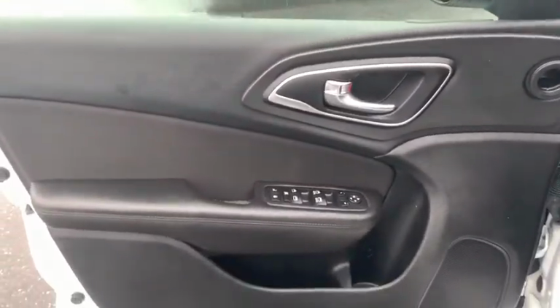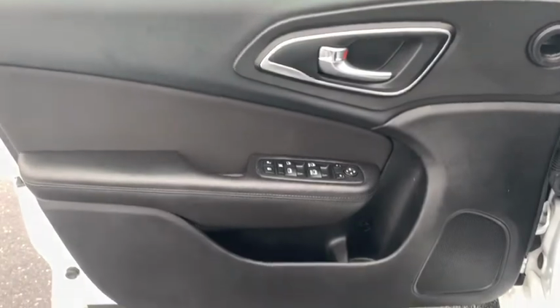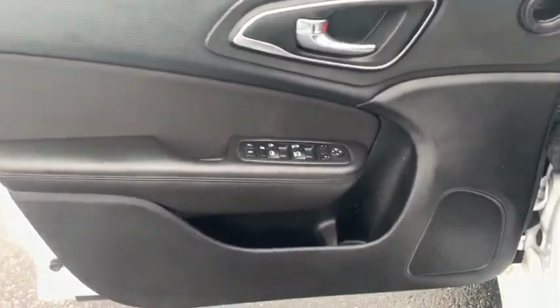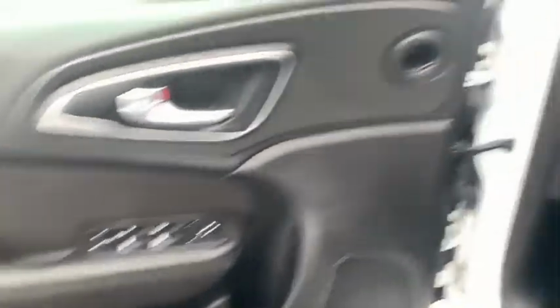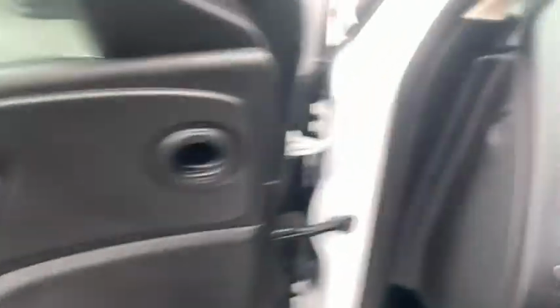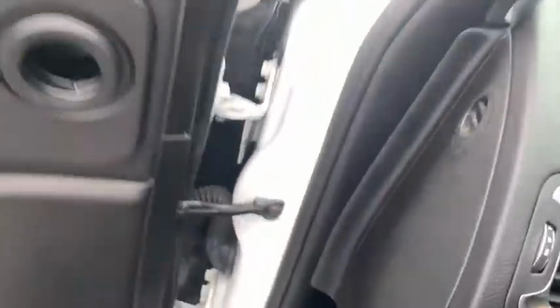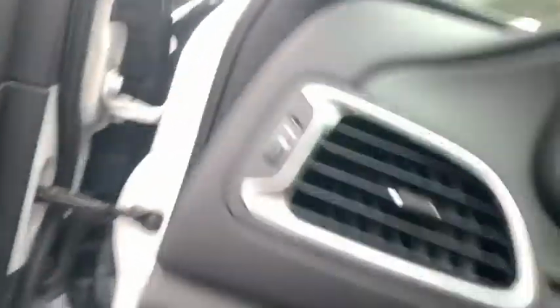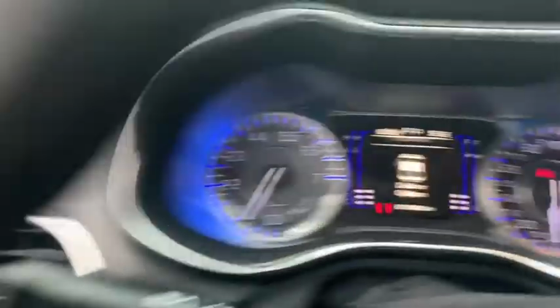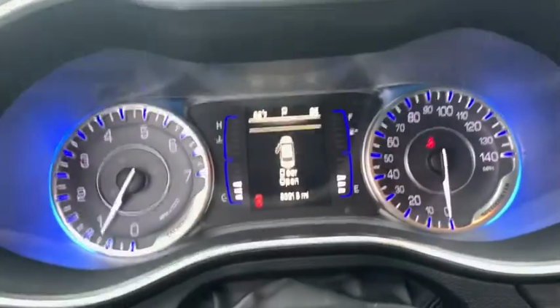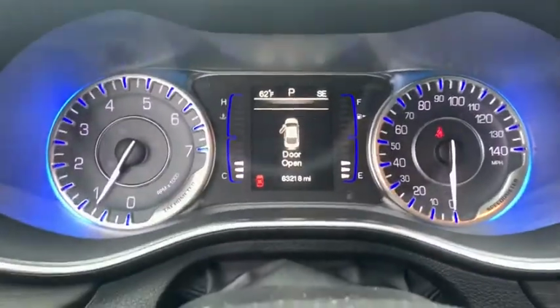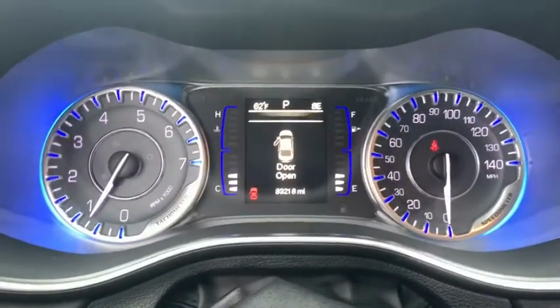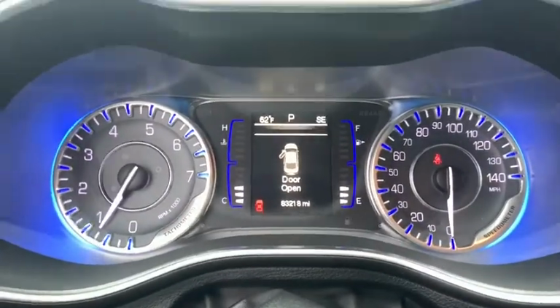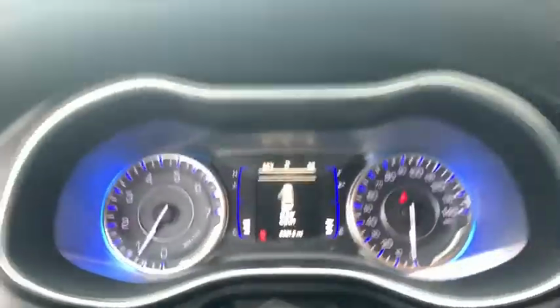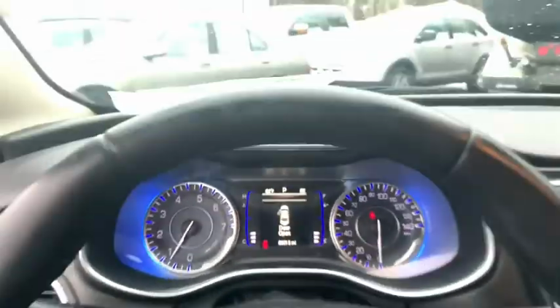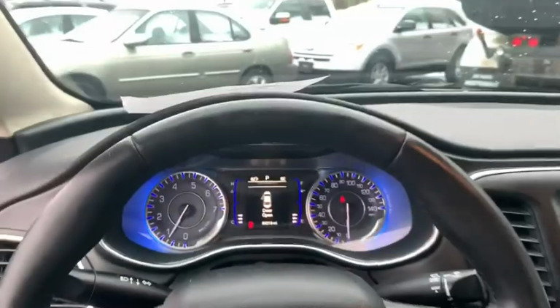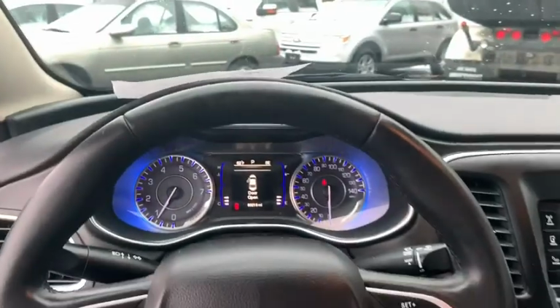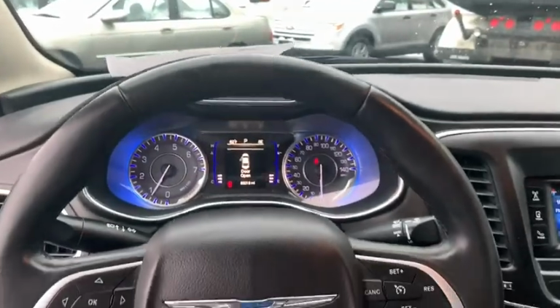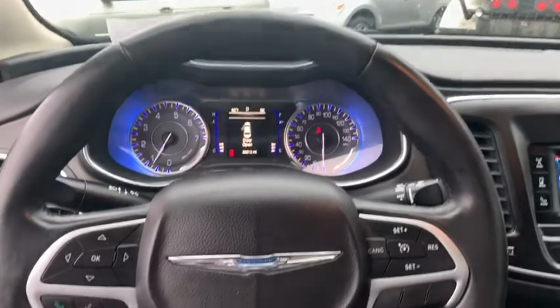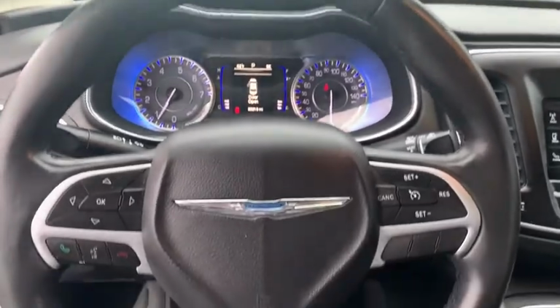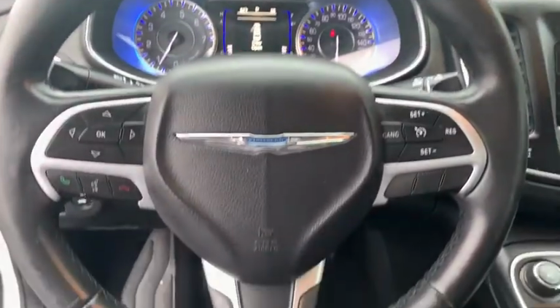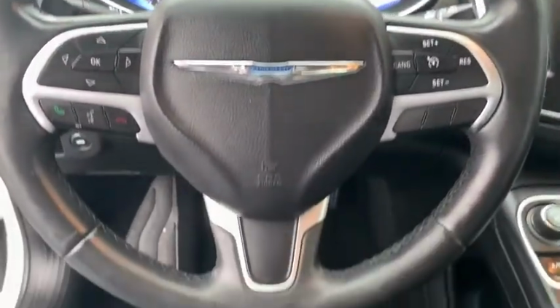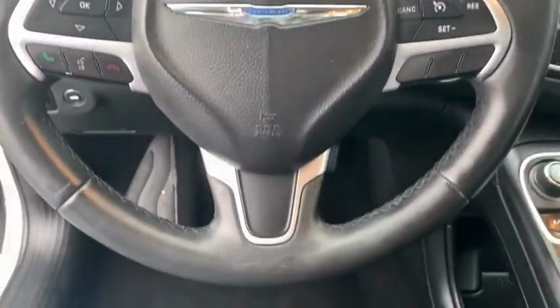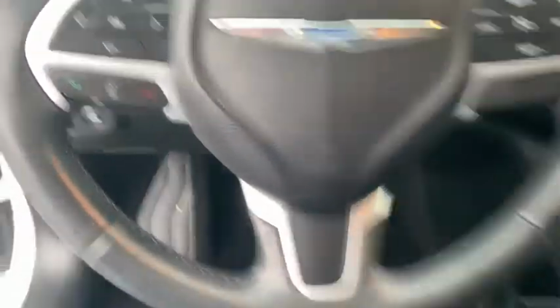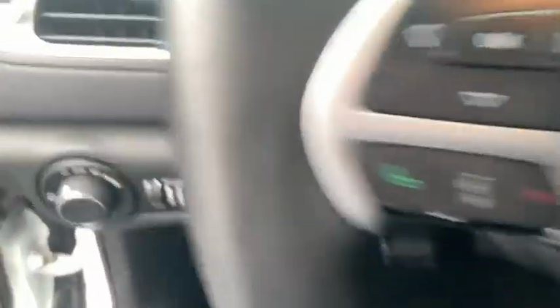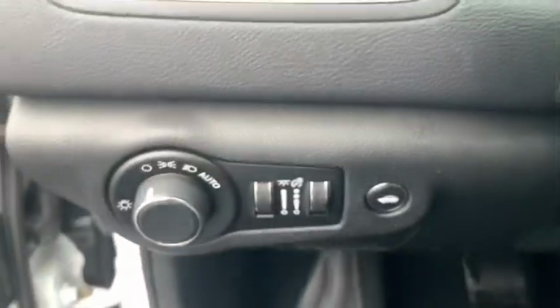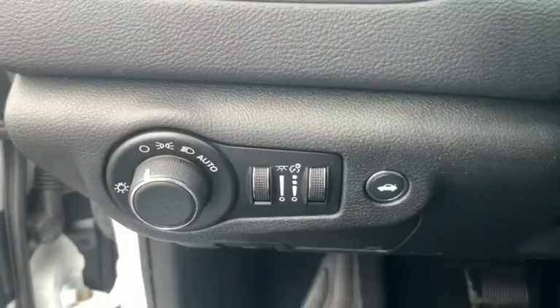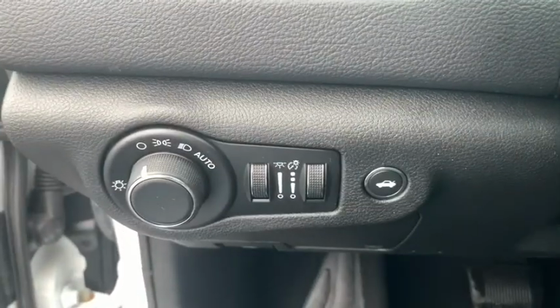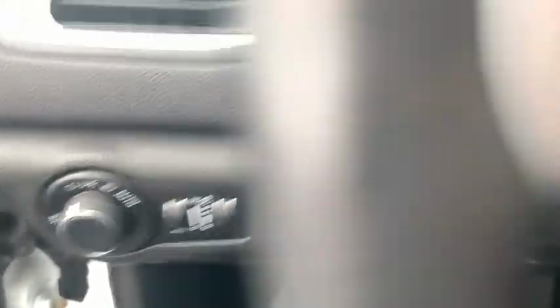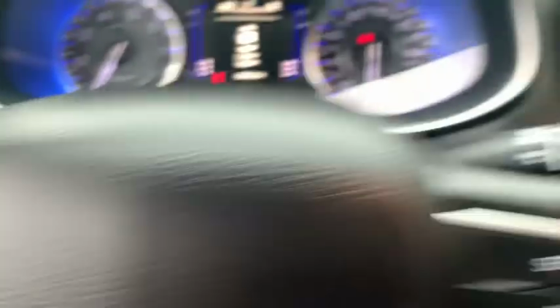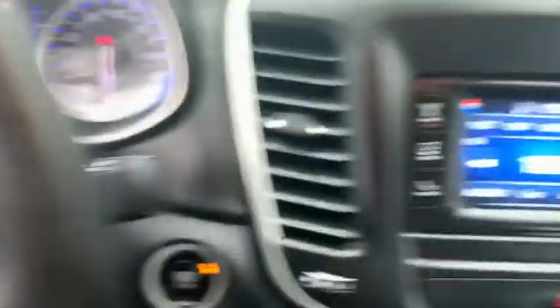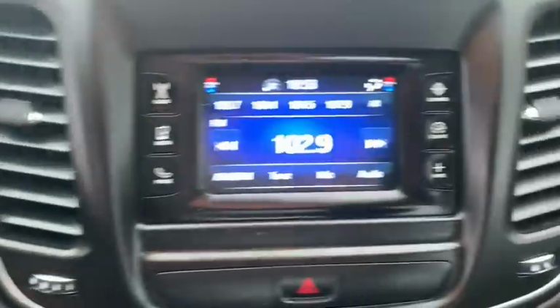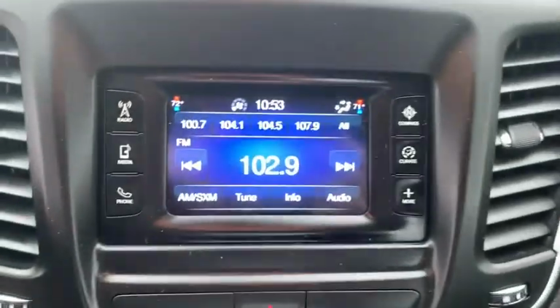Cruise control, four-wheel disc brakes, rear window defroster, power windows, electronic stability control, compass, security system, power locks, trip computer.